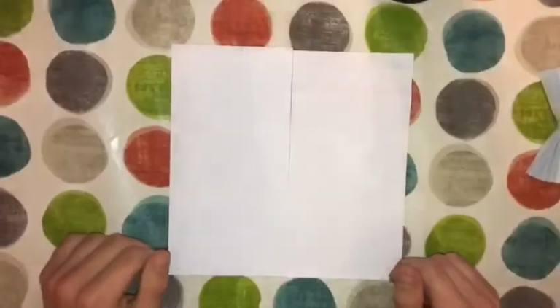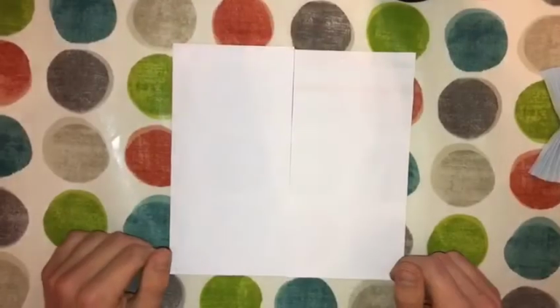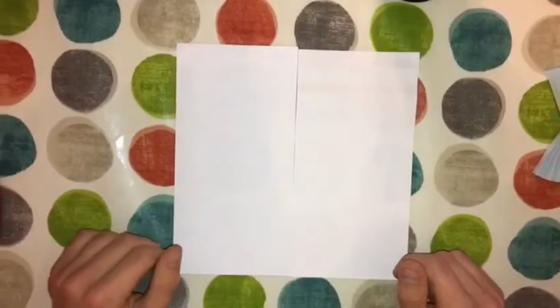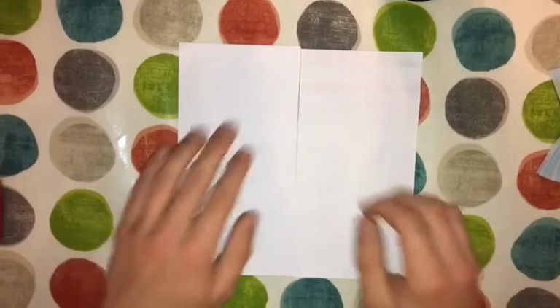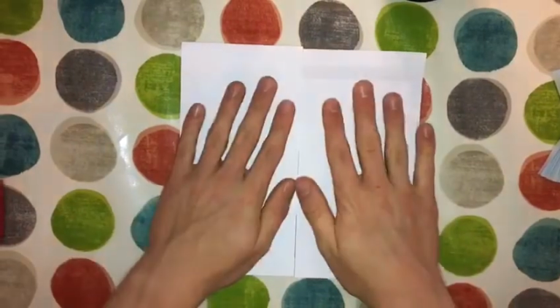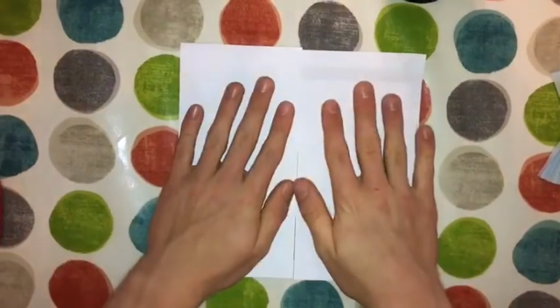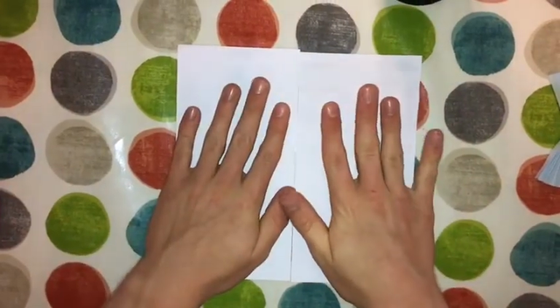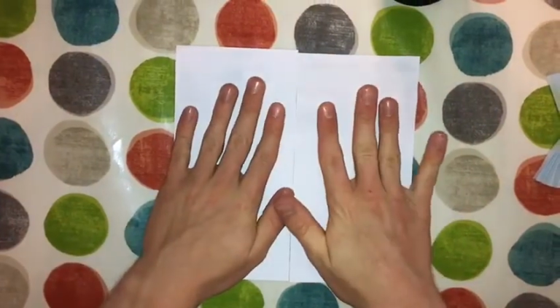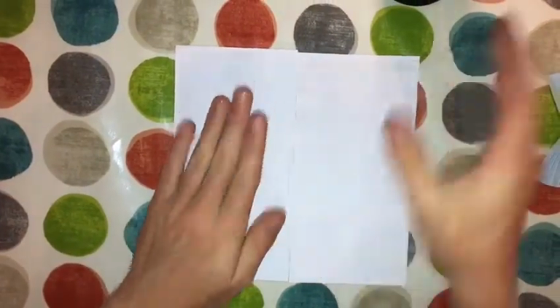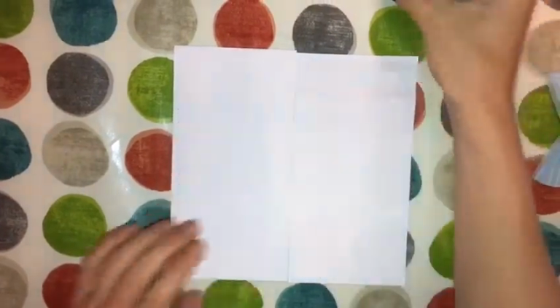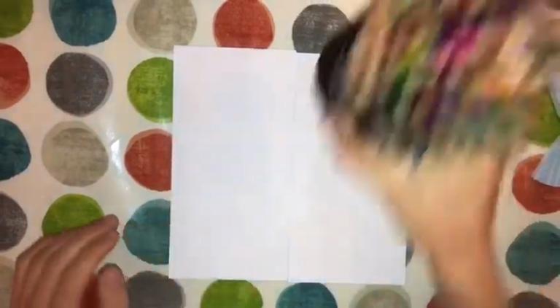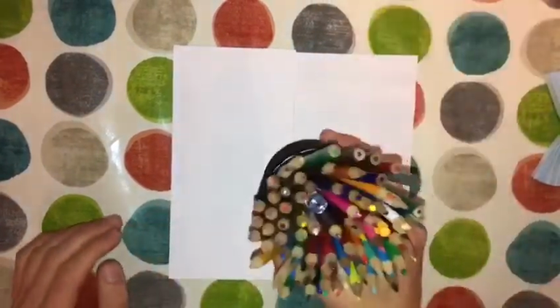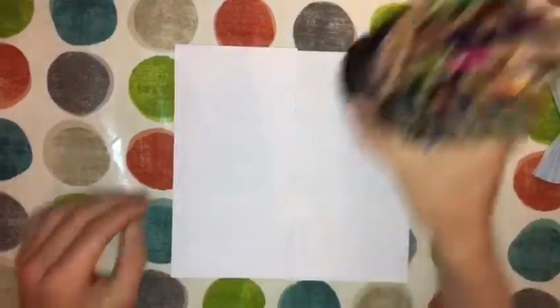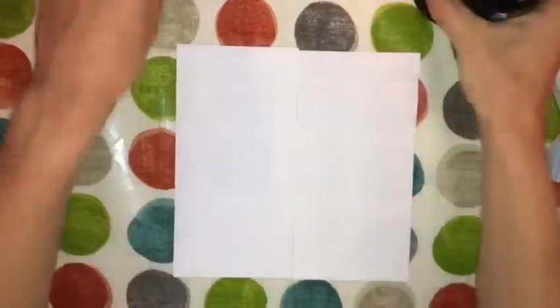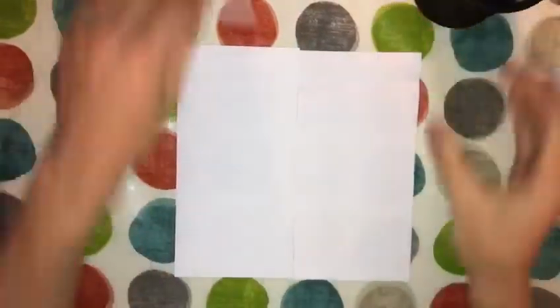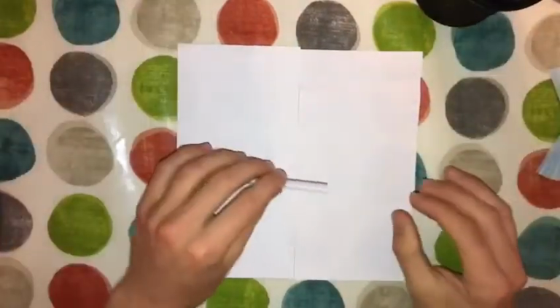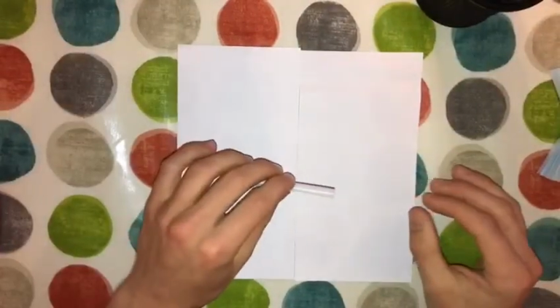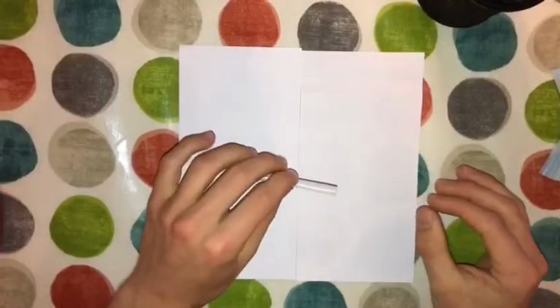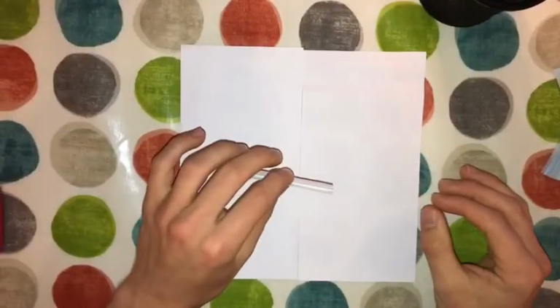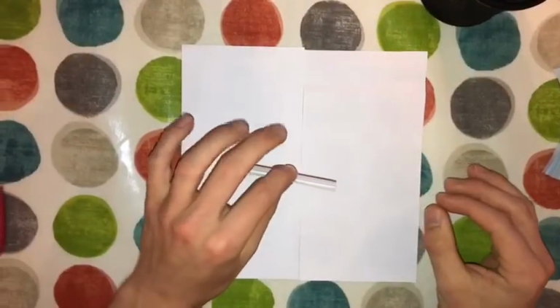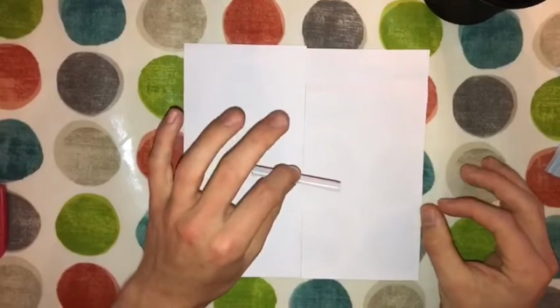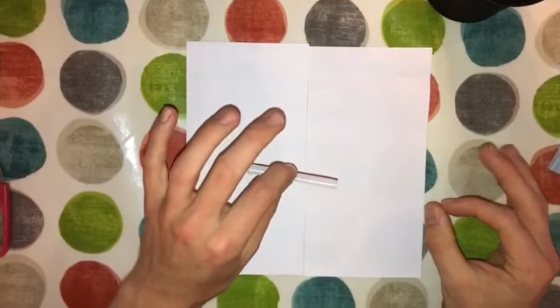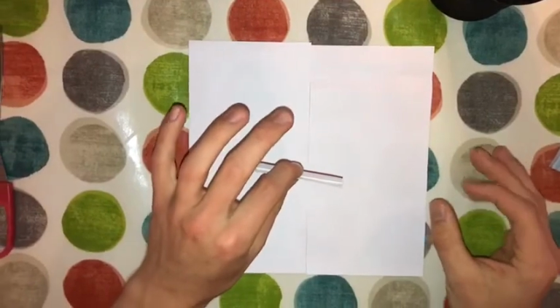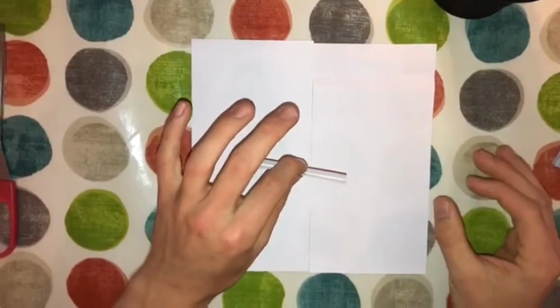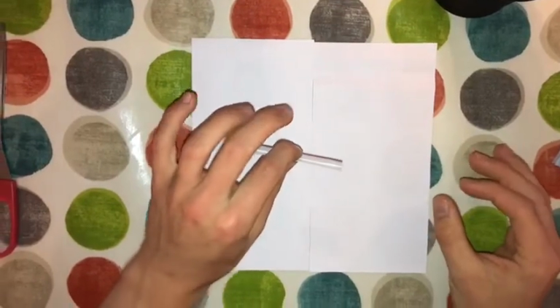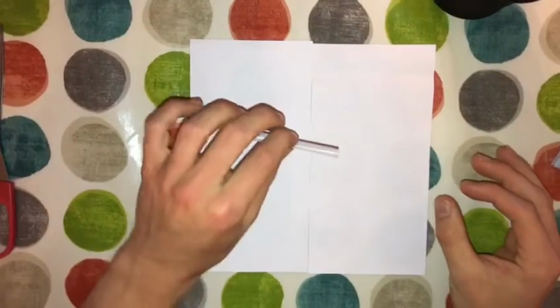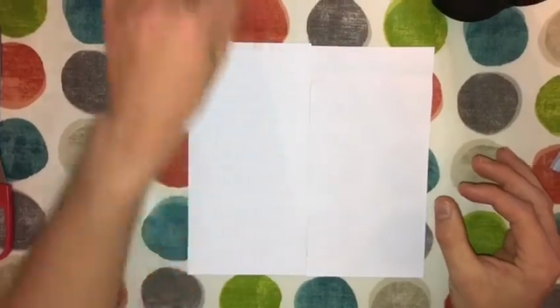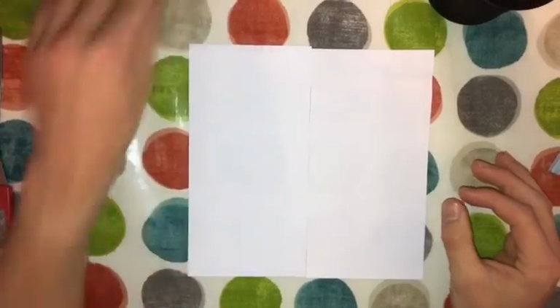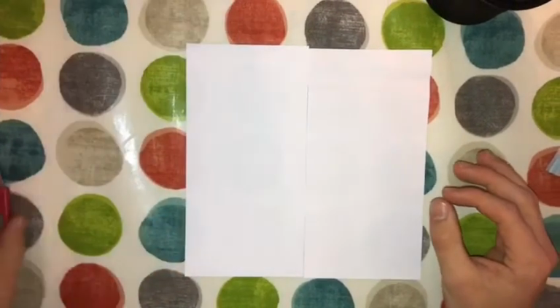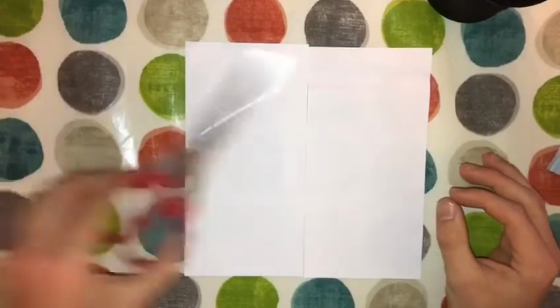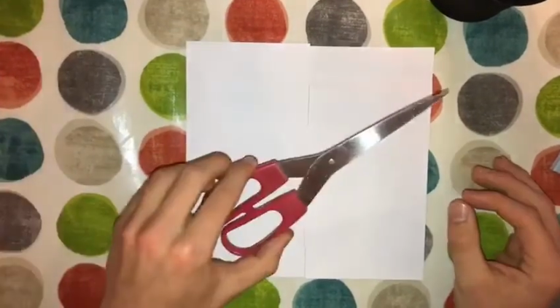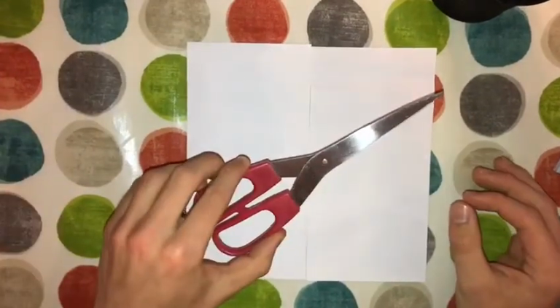So to make this craft, you'll need a square piece of paper, some crayons, some sandwich ties or a piece of thread or some wool, and some scissors.